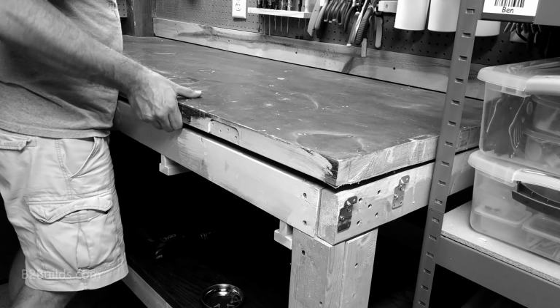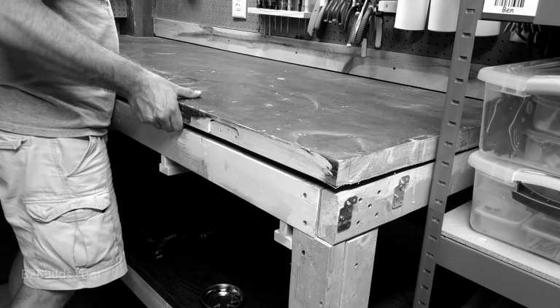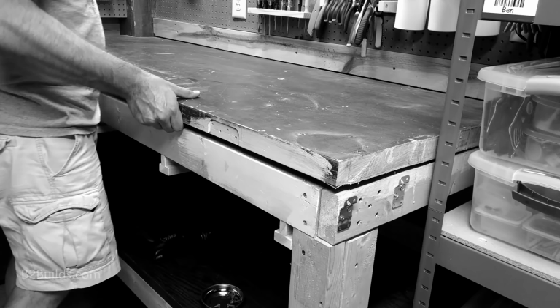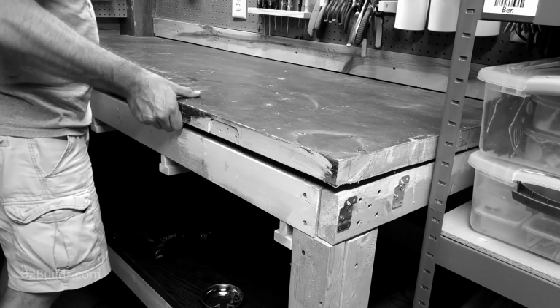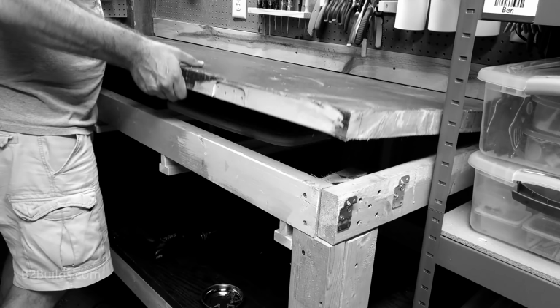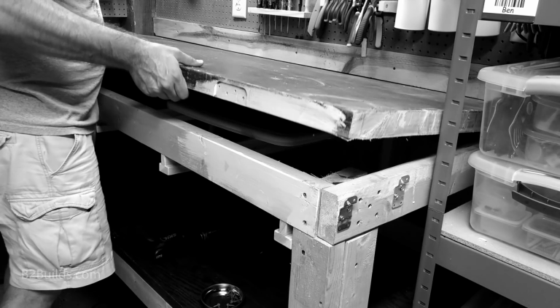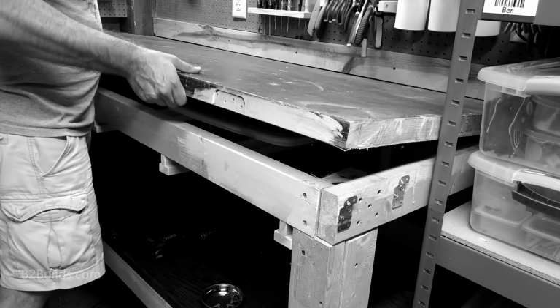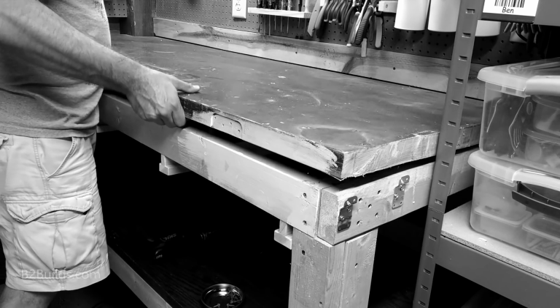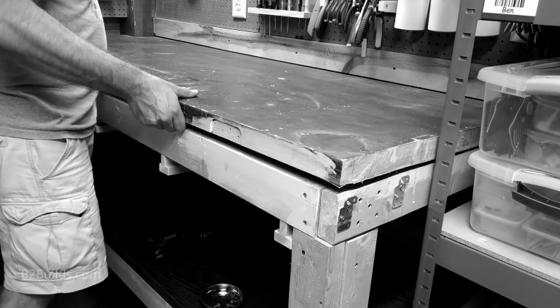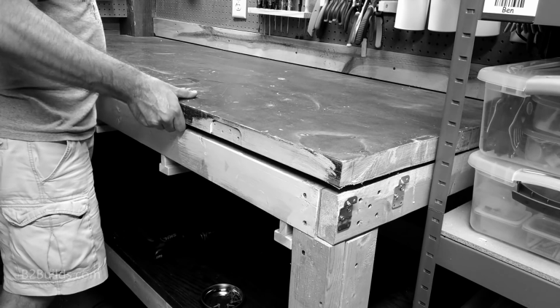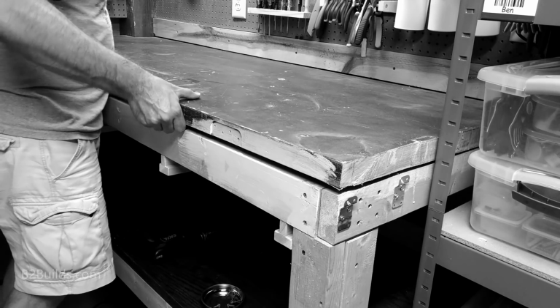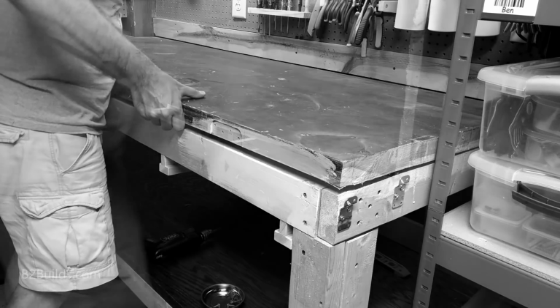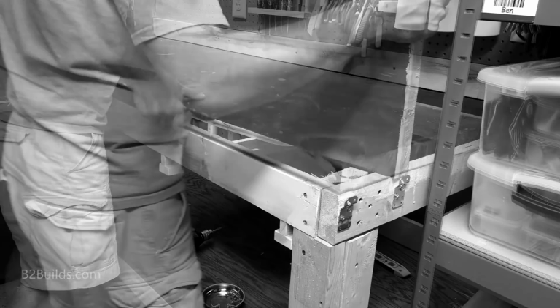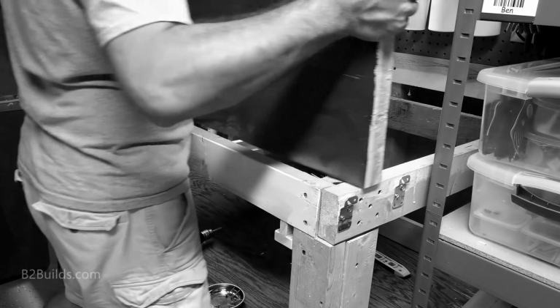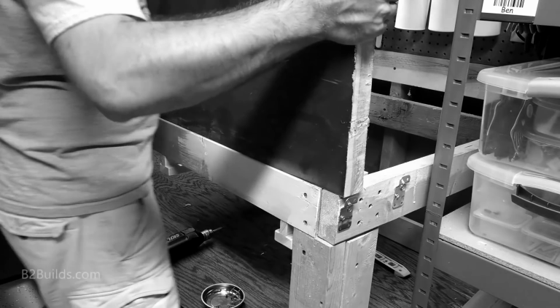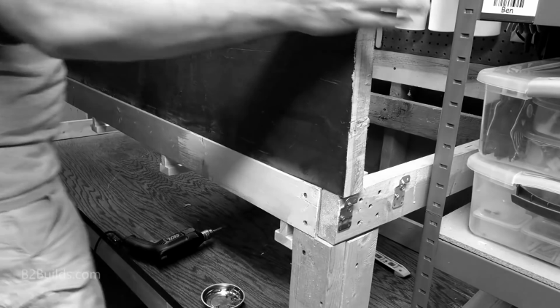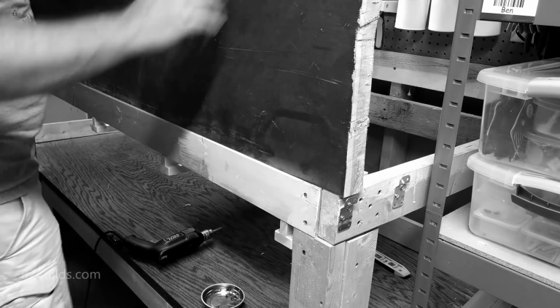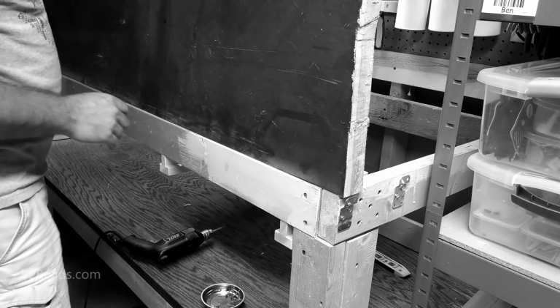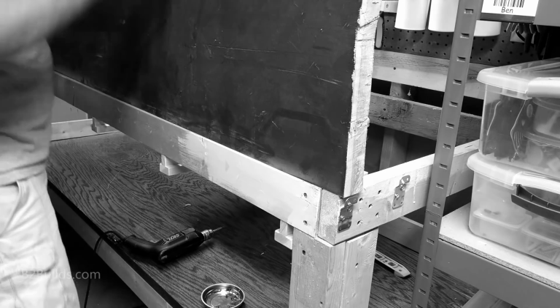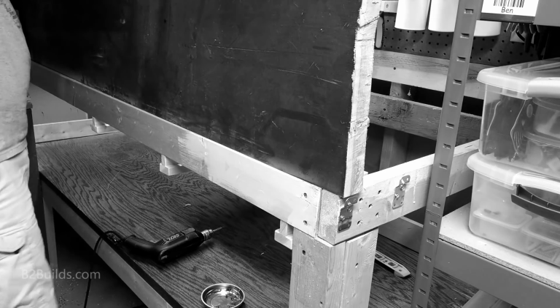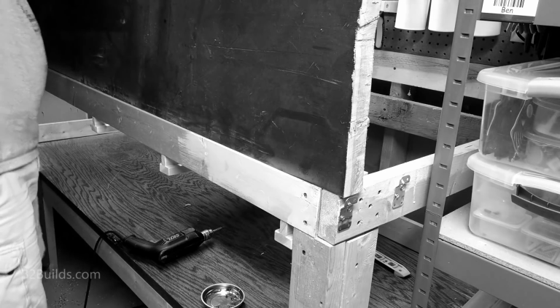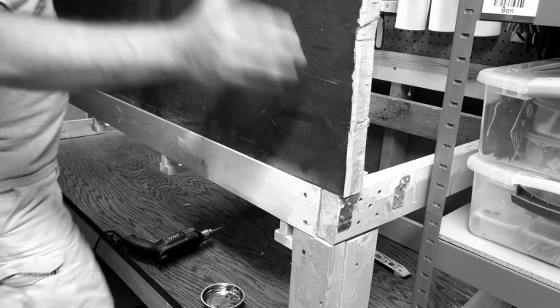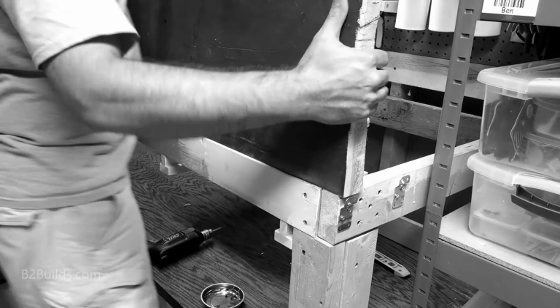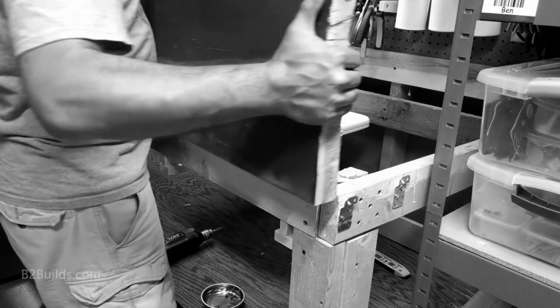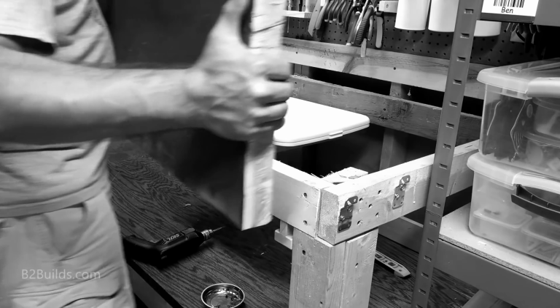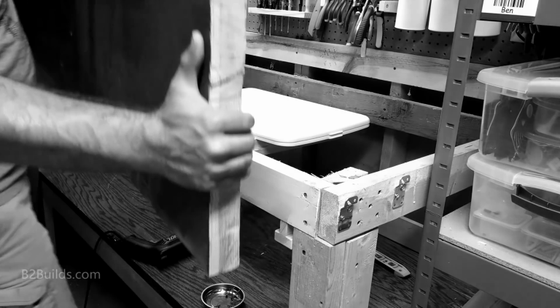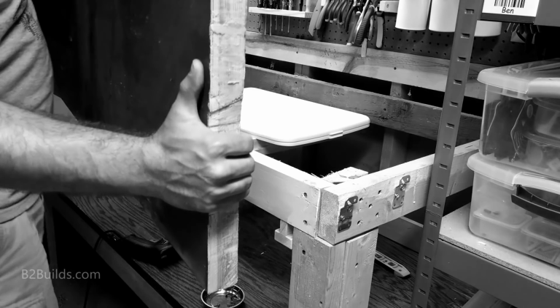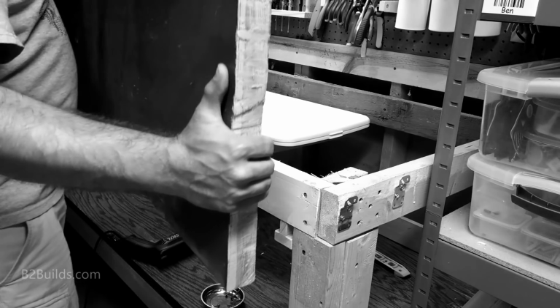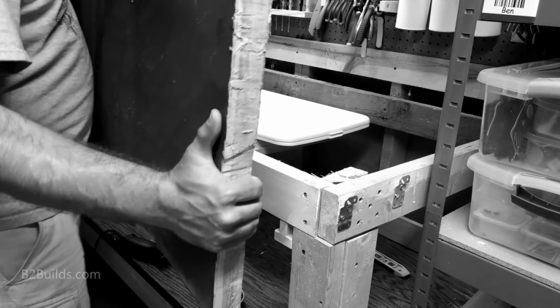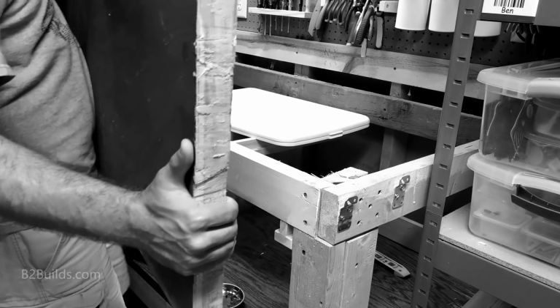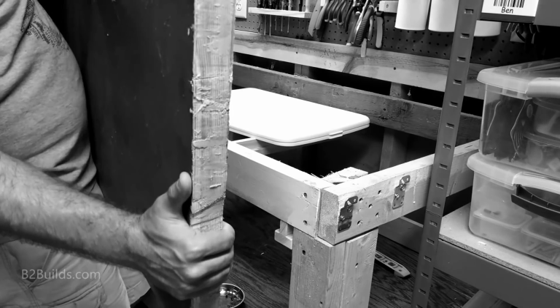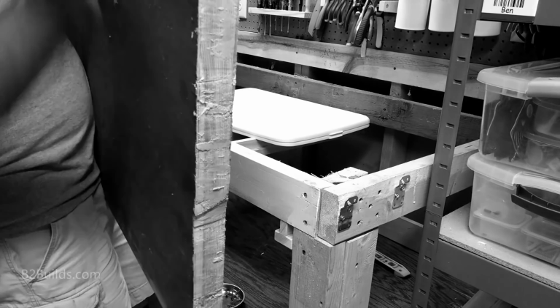Recently, I had to tear out an old built-in workbench in my basement to get access to the plumbing. But rather than just put it back the way it was, I figured this would be a great opportunity to build a new and improved workbench, or work table, for some light-duty hobby, tinkering, and repair work.